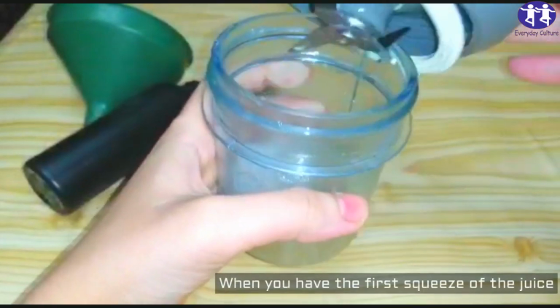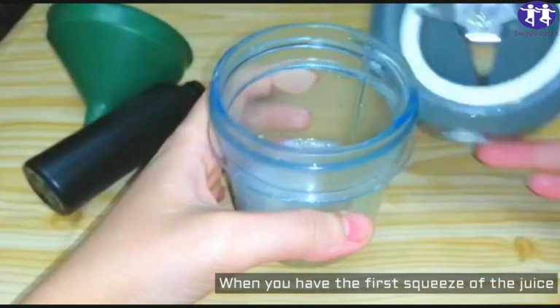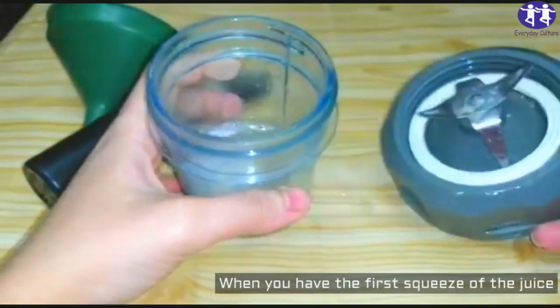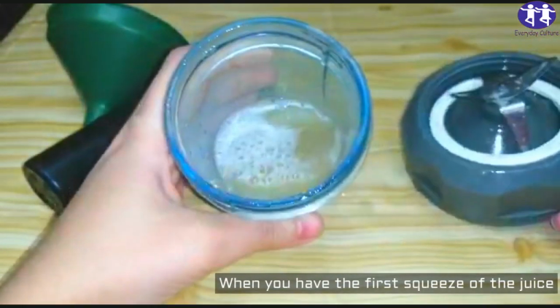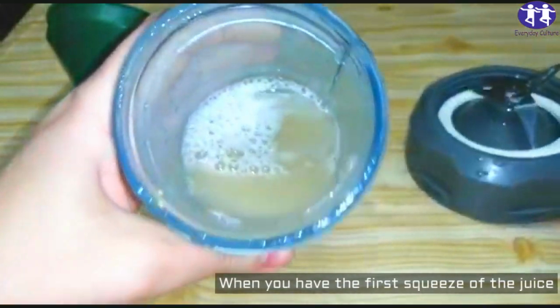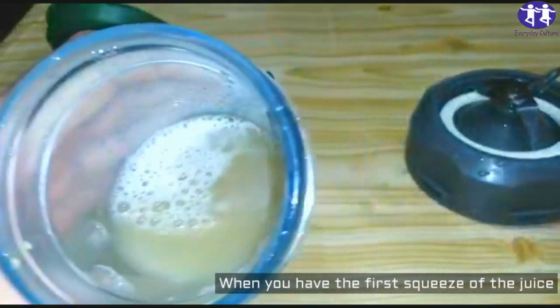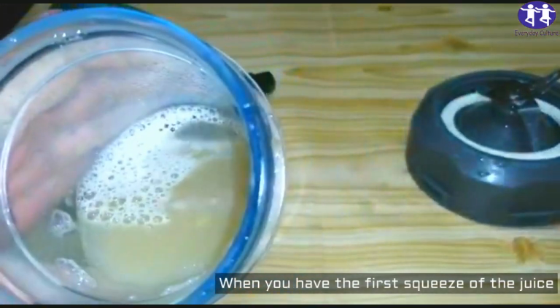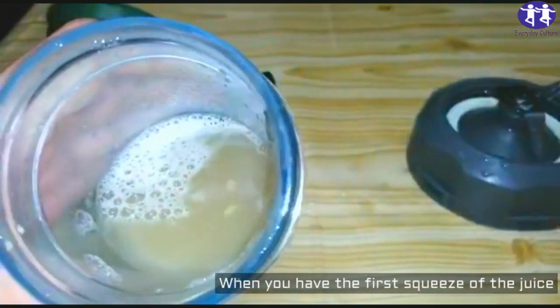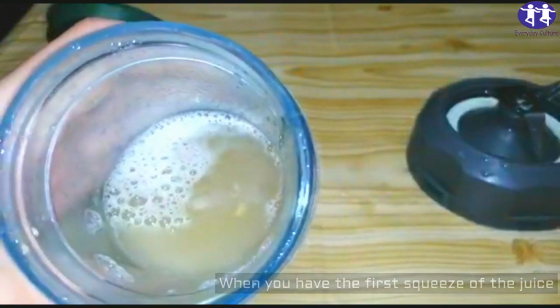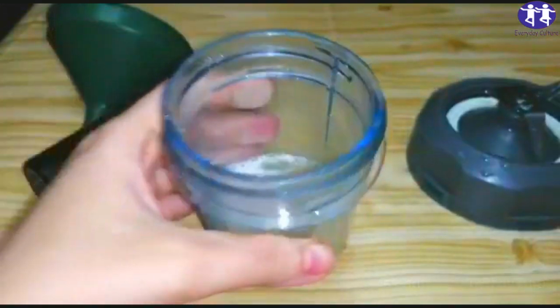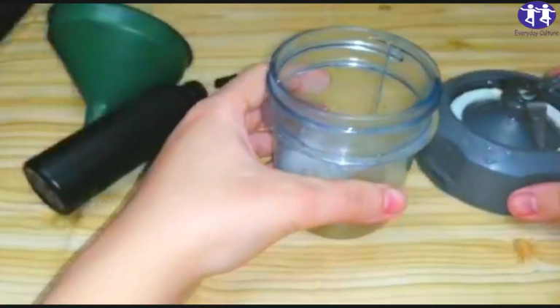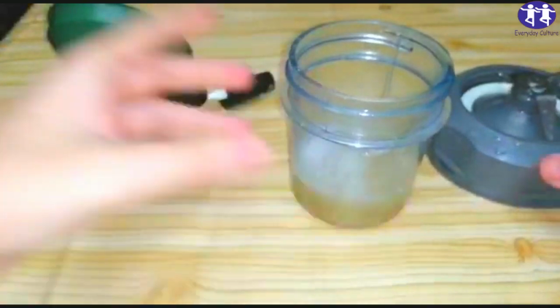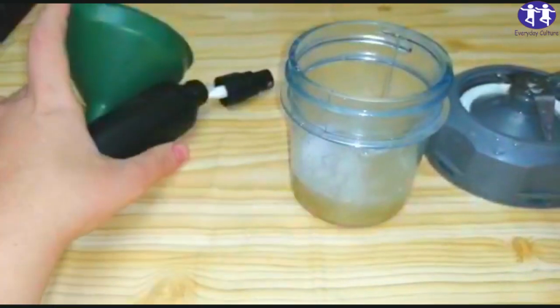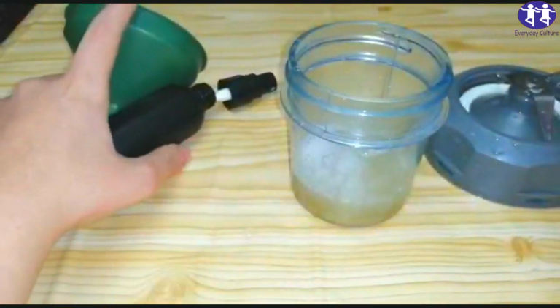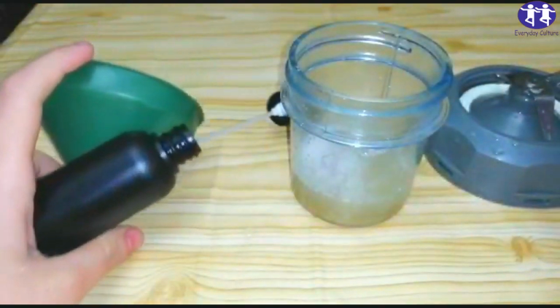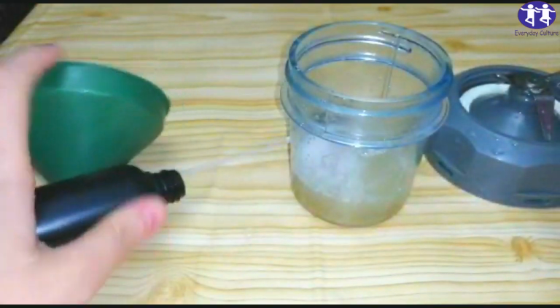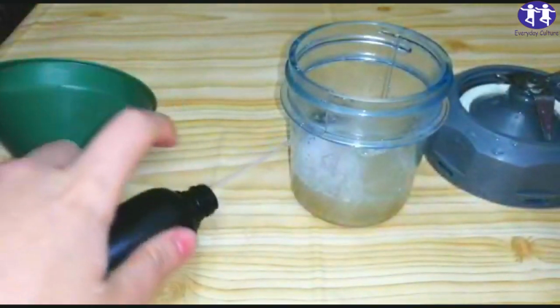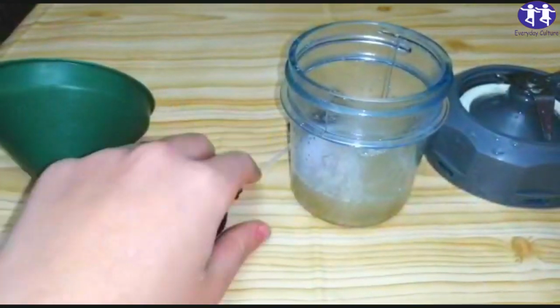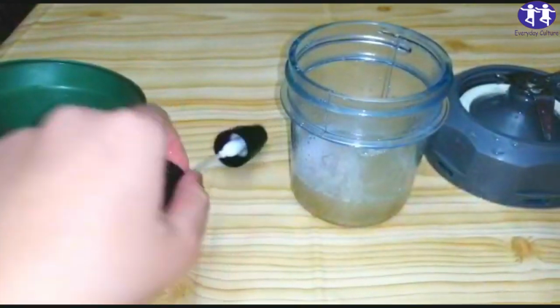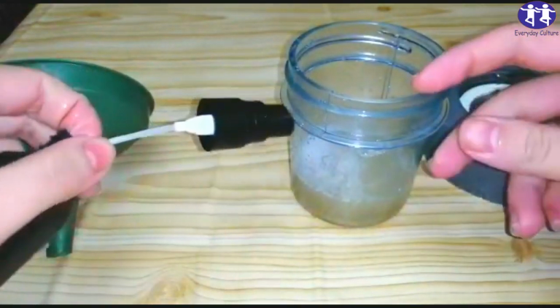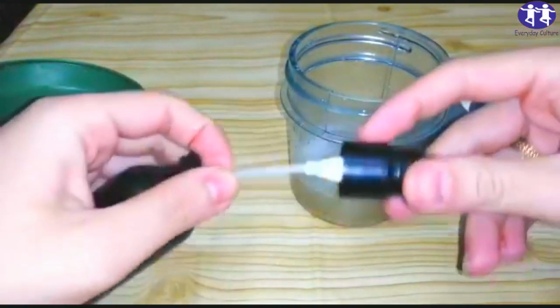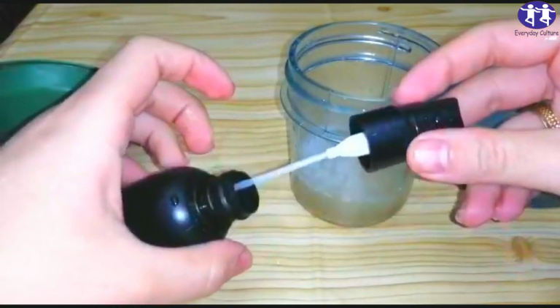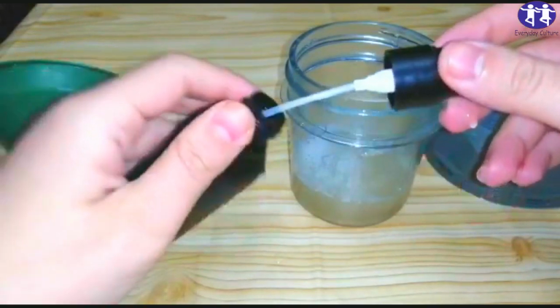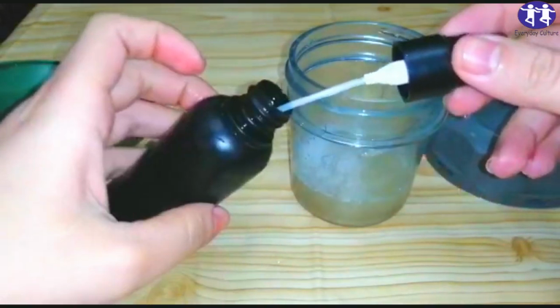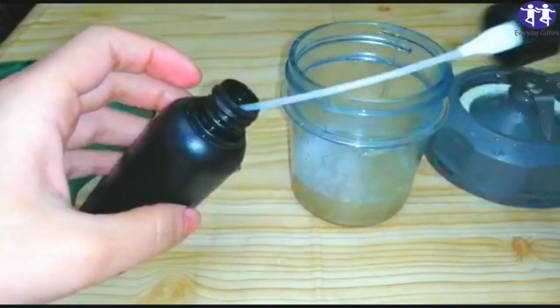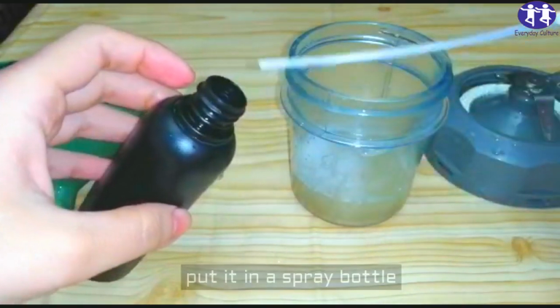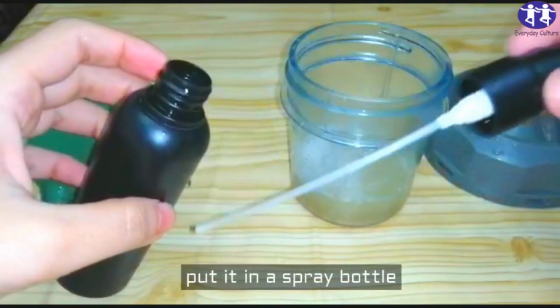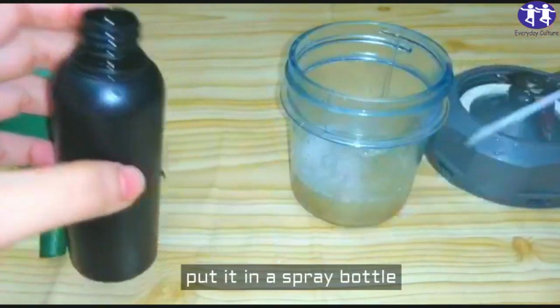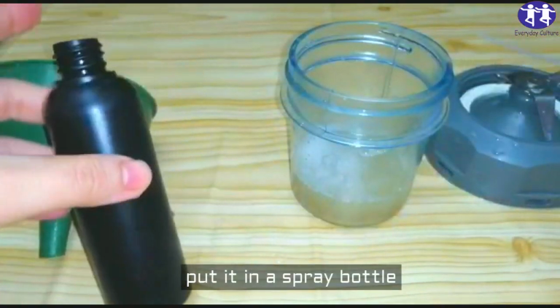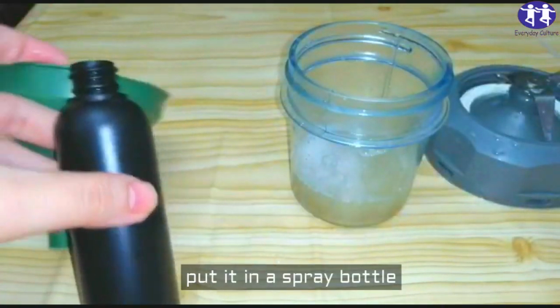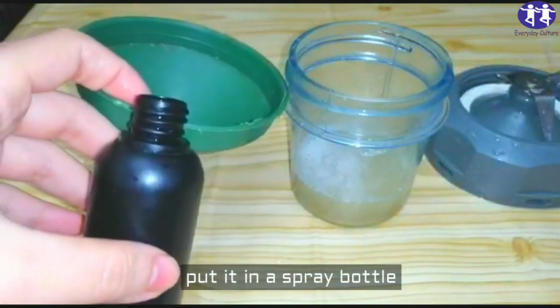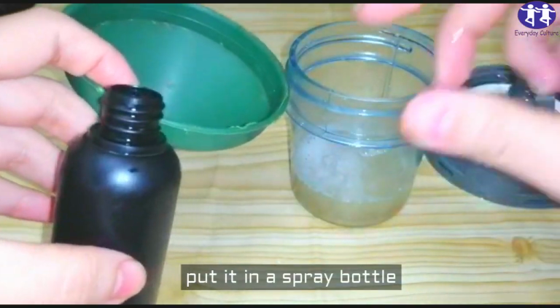When you have the first squeeze of the juice, put it in a spray bottle.